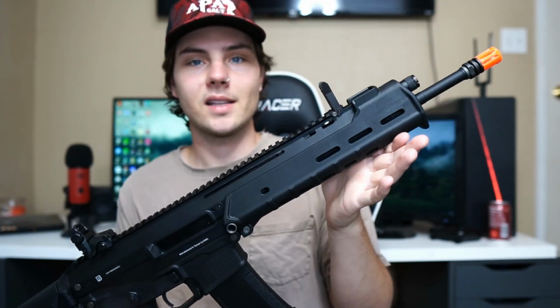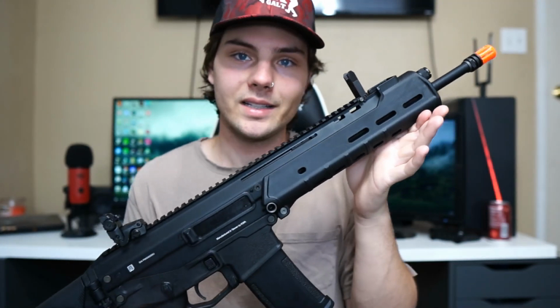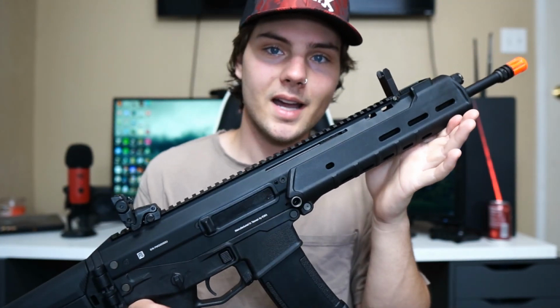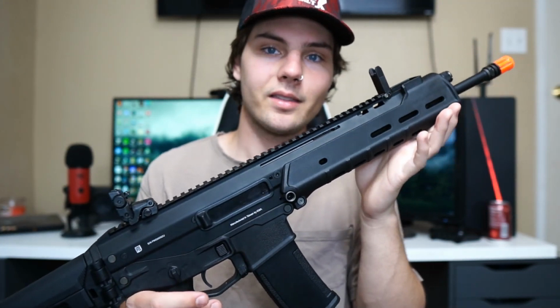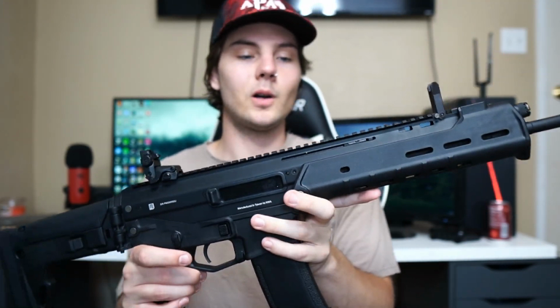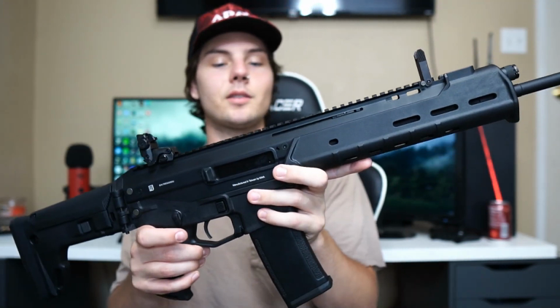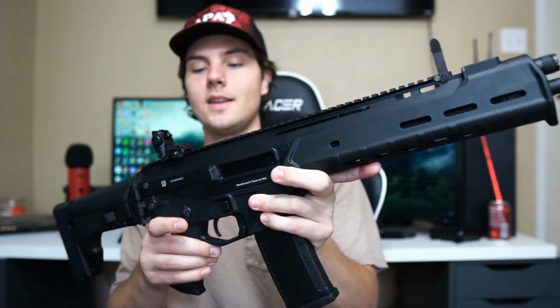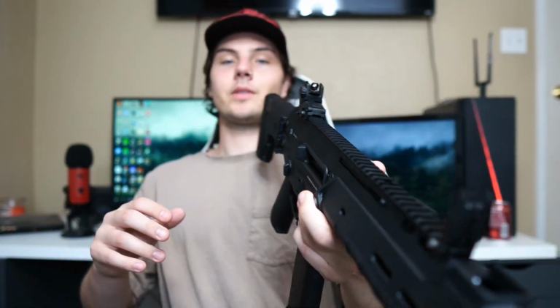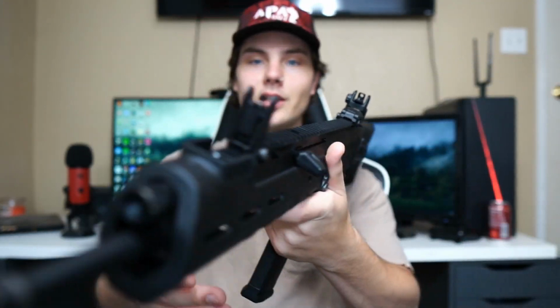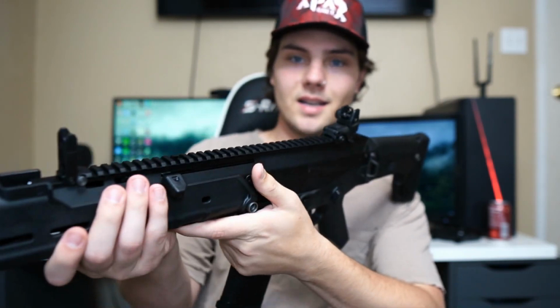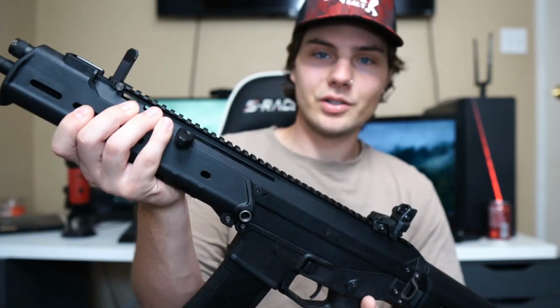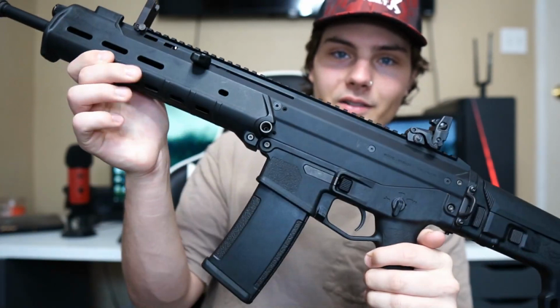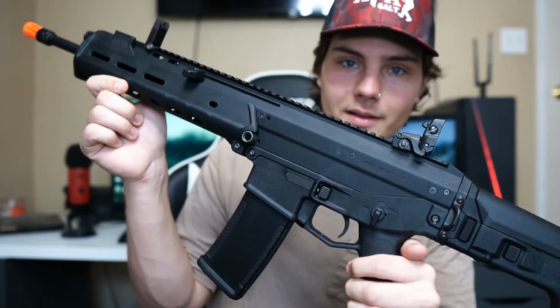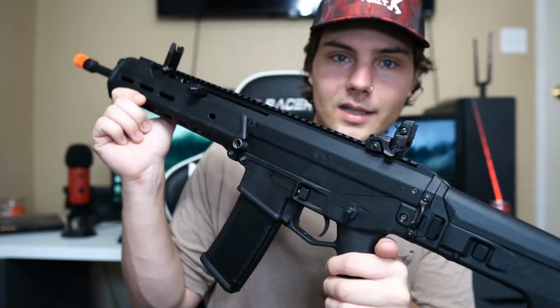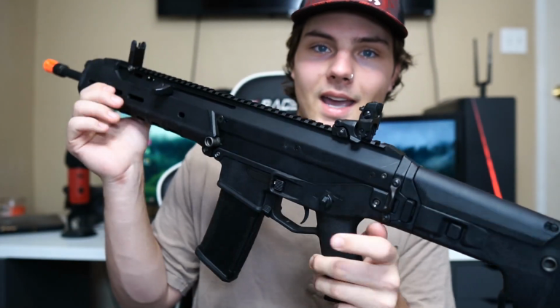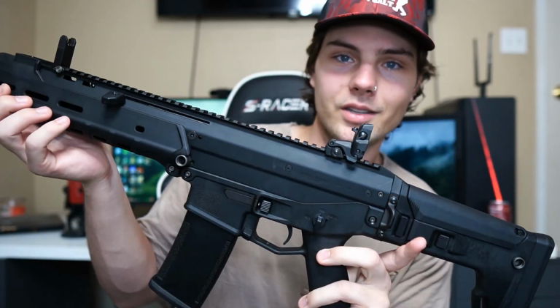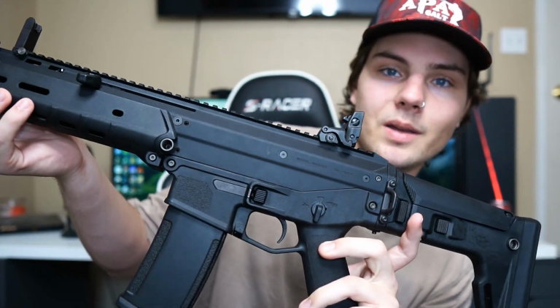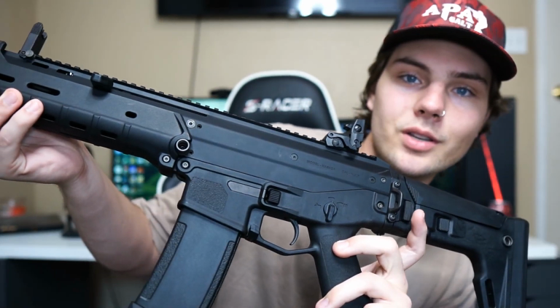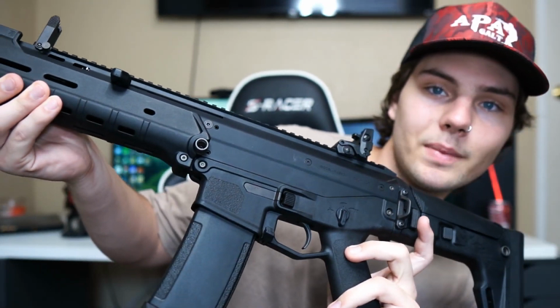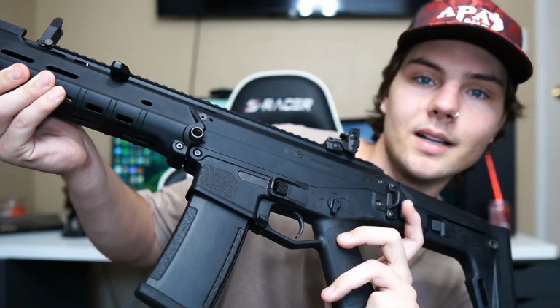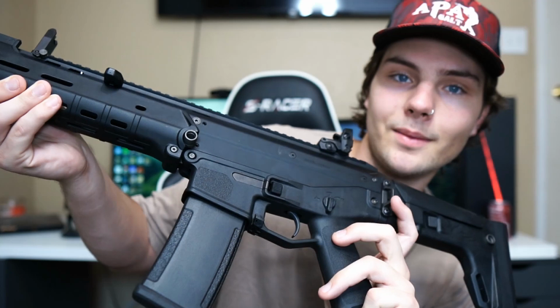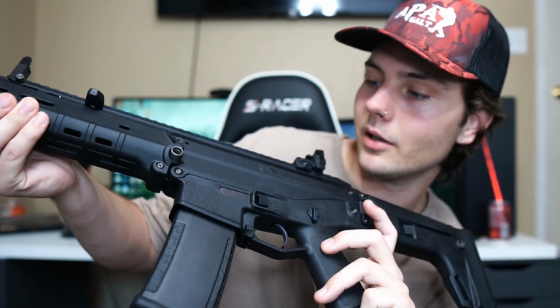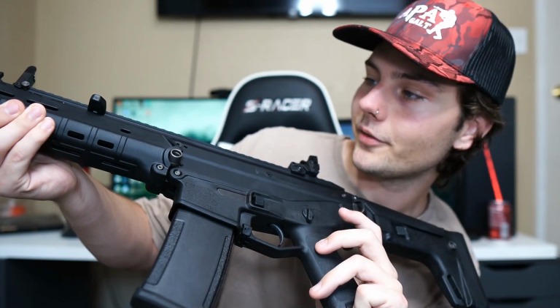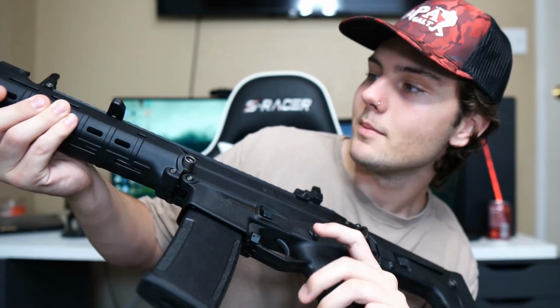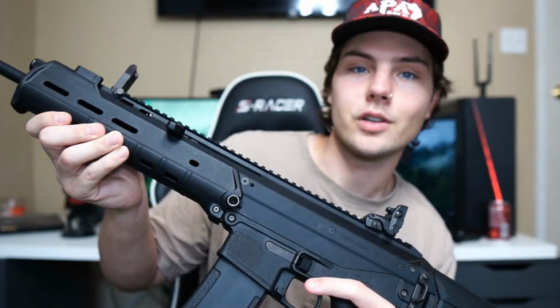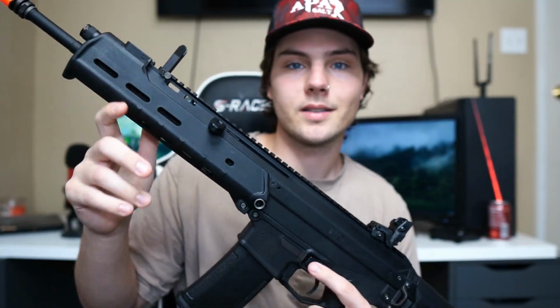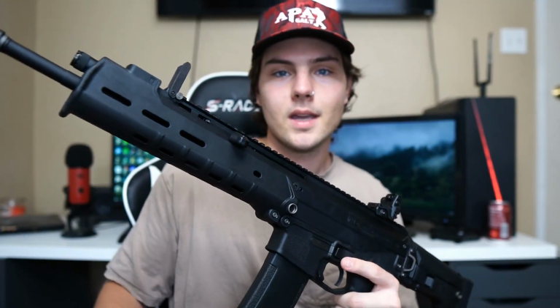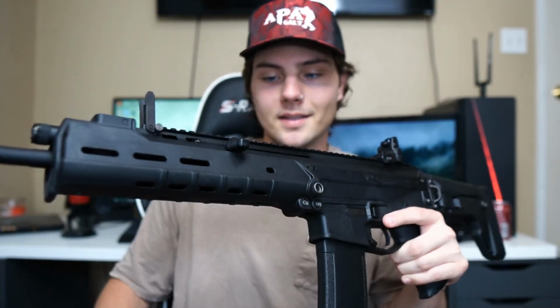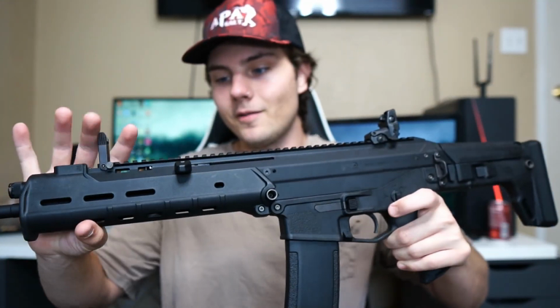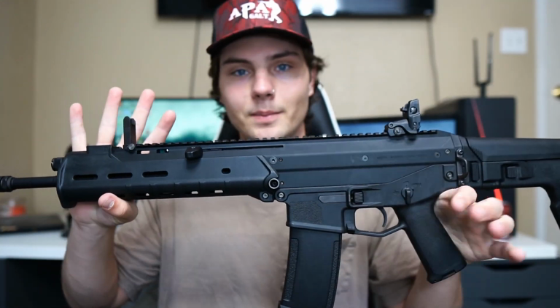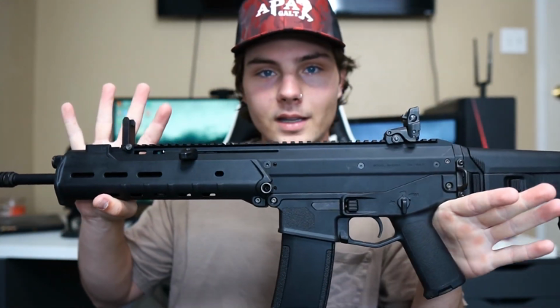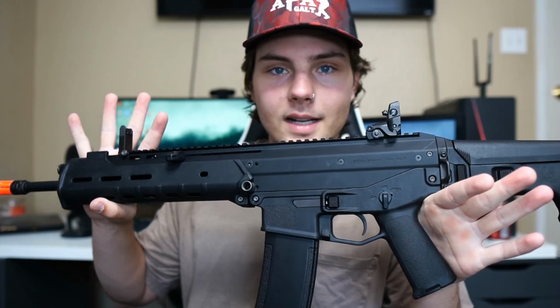I think the styling is great, the build quality is great, and it feels really sturdy. I pretty much love everything about this gun. Let me know what you guys think about it in the comments. Now that we've talked about the unboxing, let's get on to shooting.